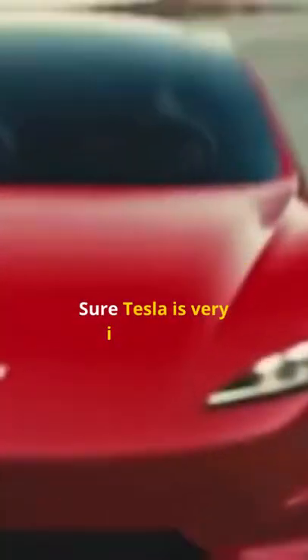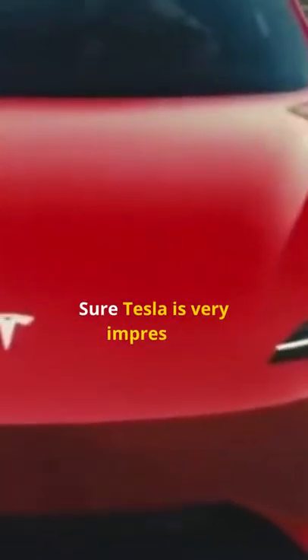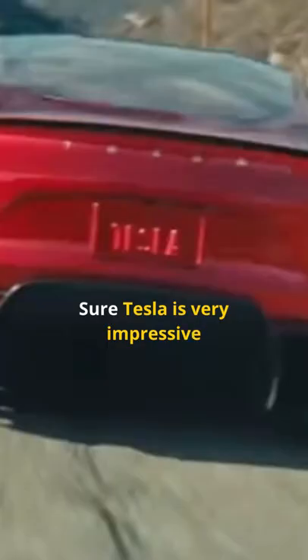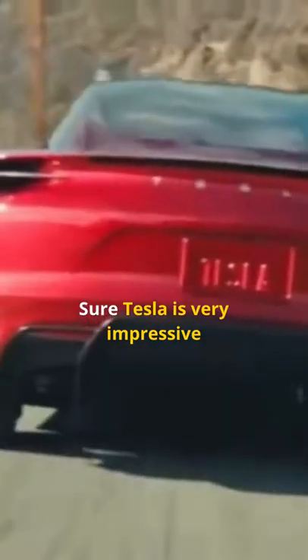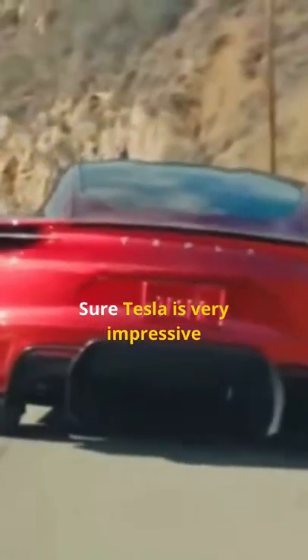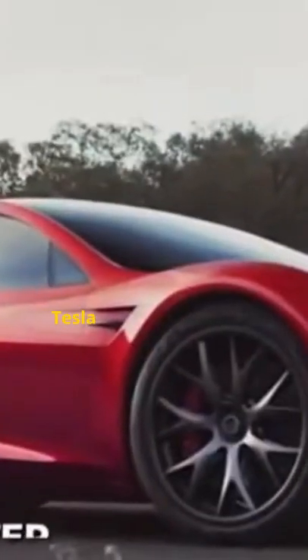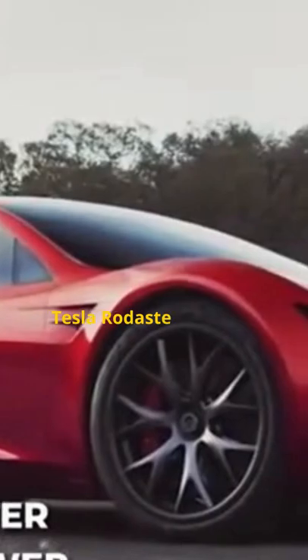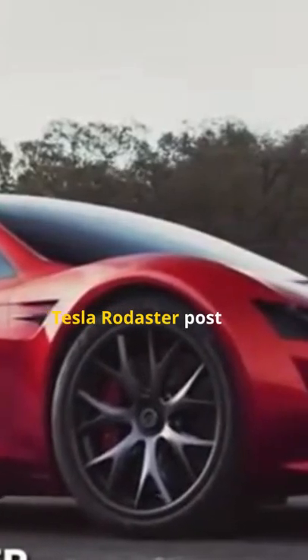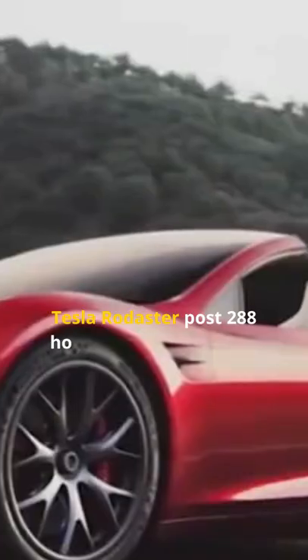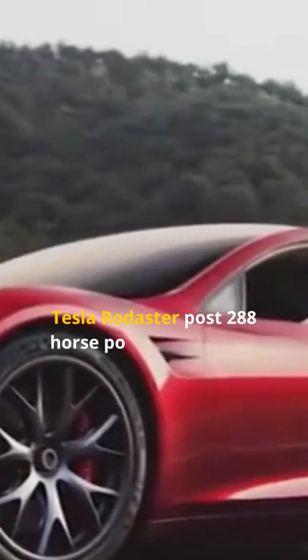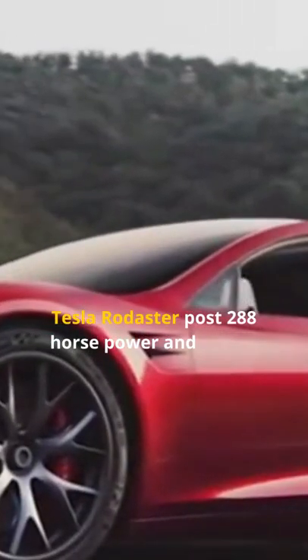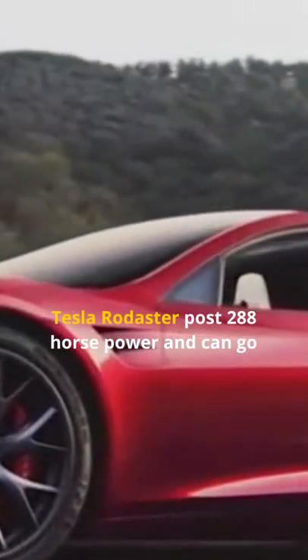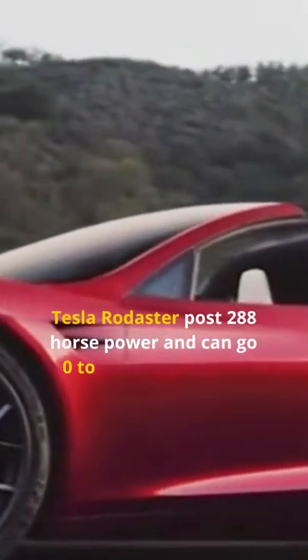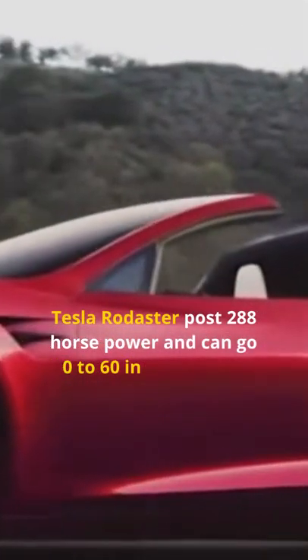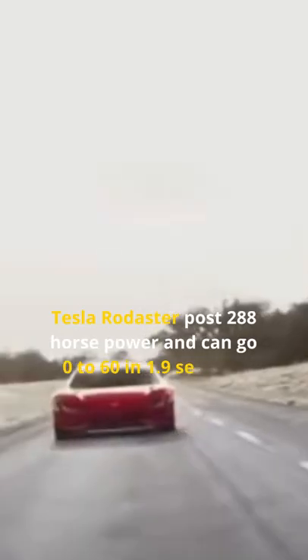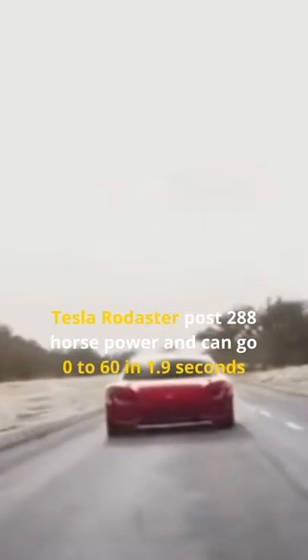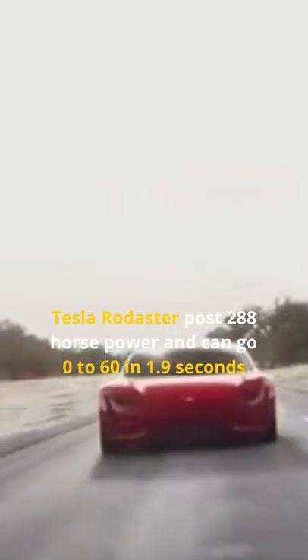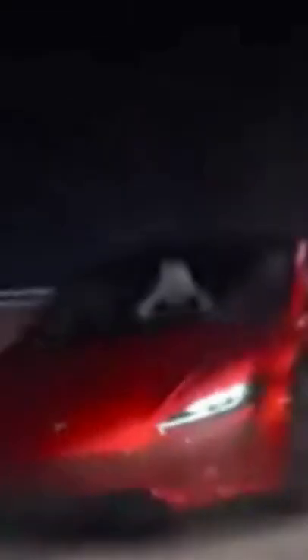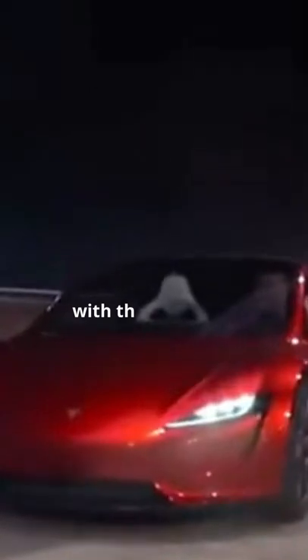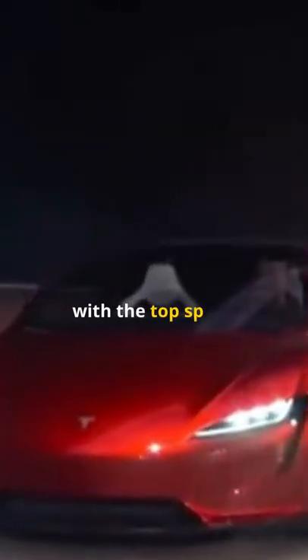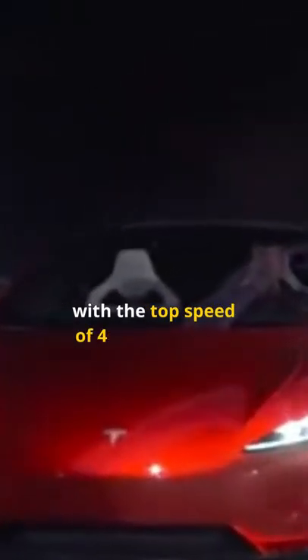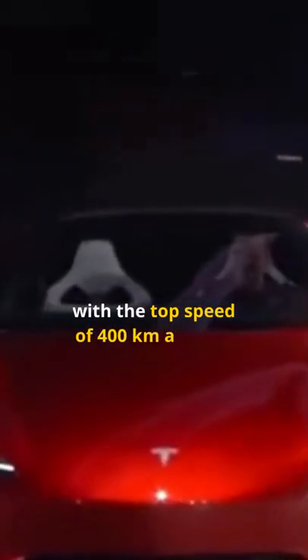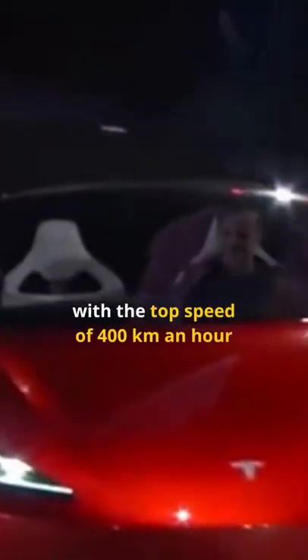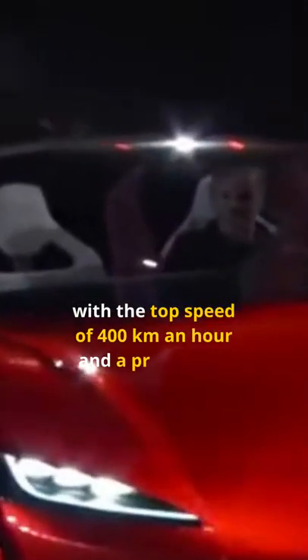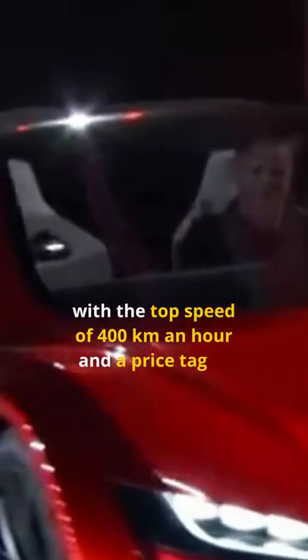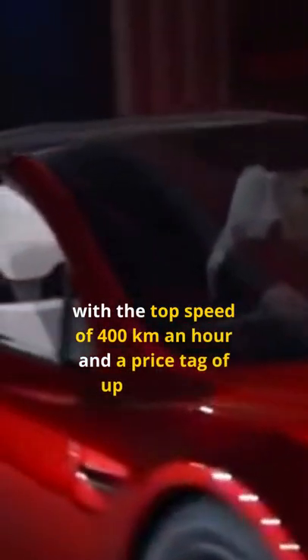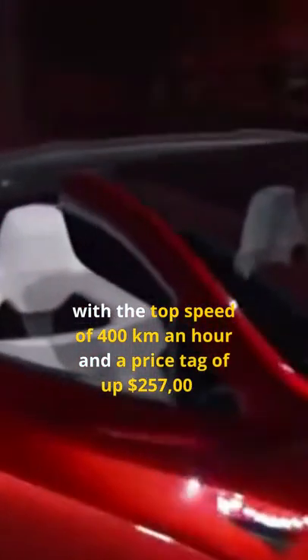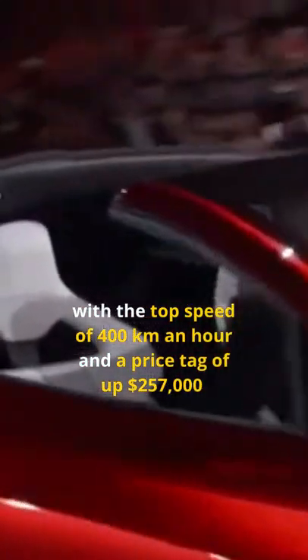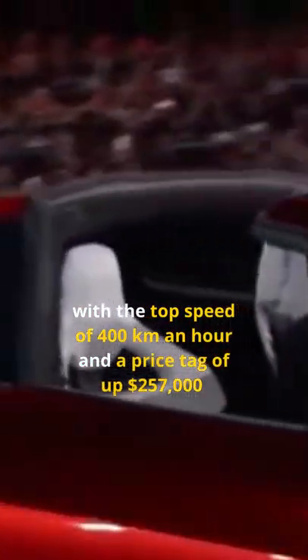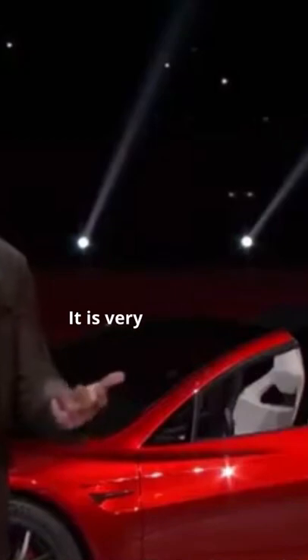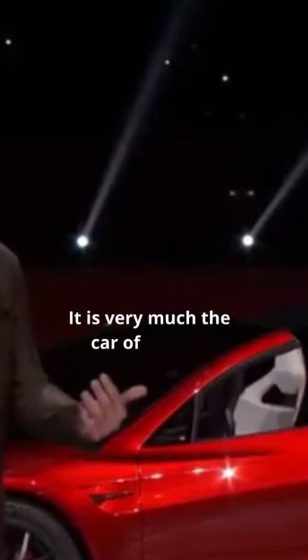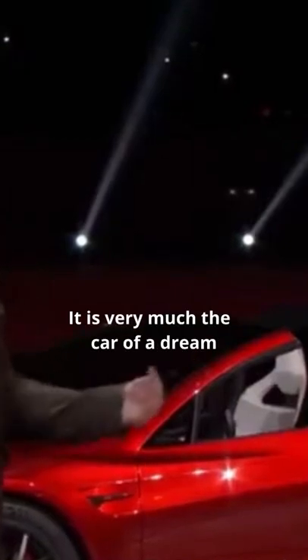Sure, Teslas are pretty impressive. The Tesla Roadster boasts 288 horsepower and can go from 0 to 60 in 1.9 seconds. With a top speed of 400 kilometers an hour and a price tag of $257,000, it's pretty much the car of our dreams.